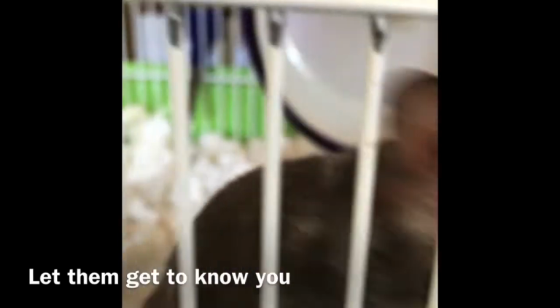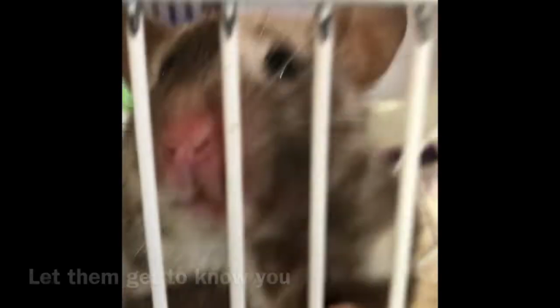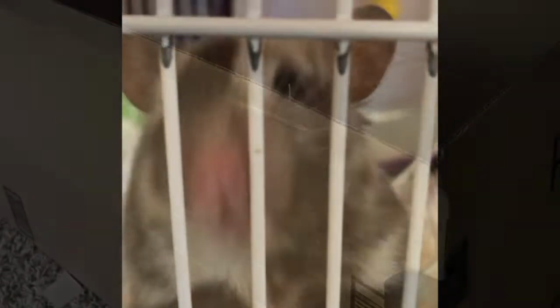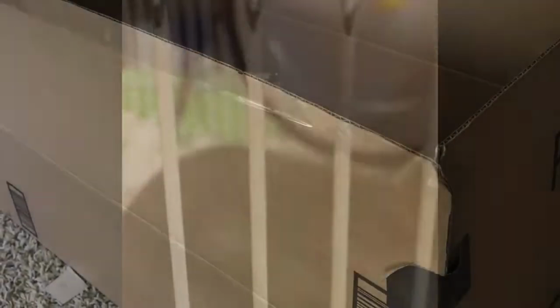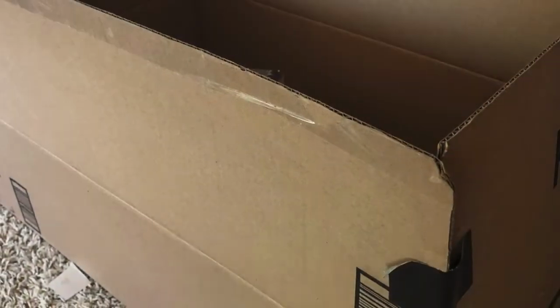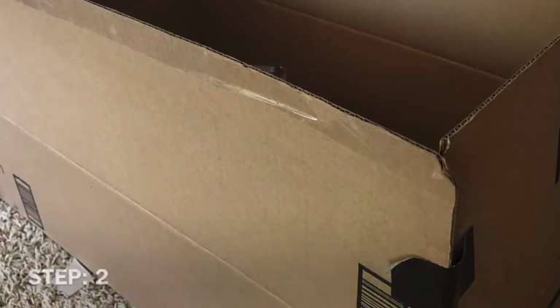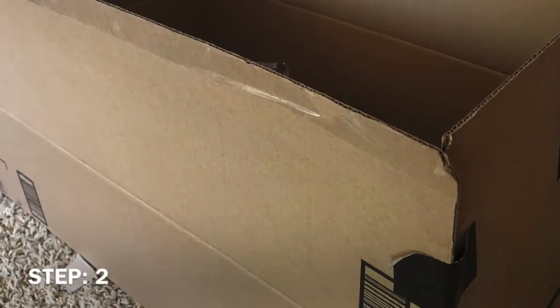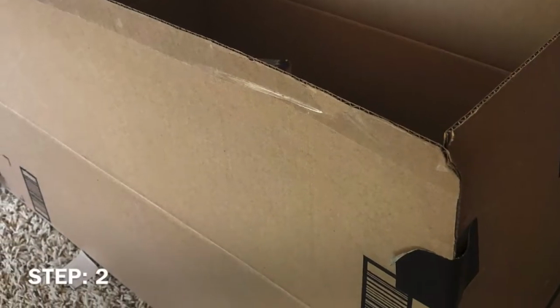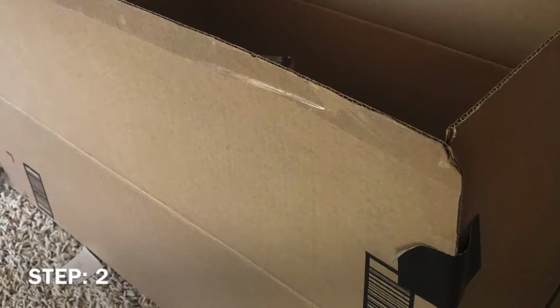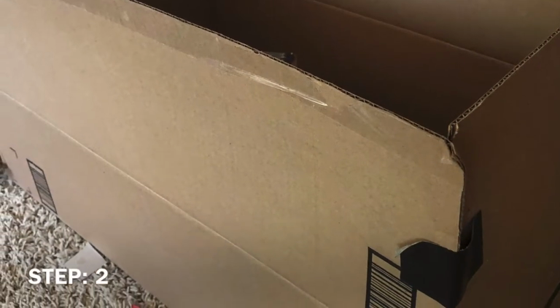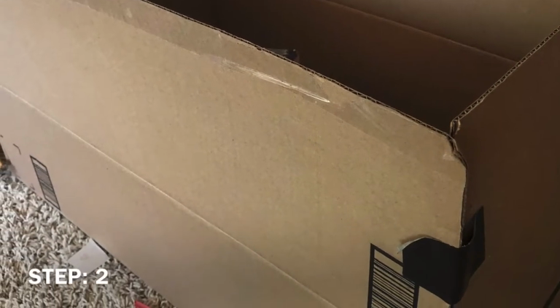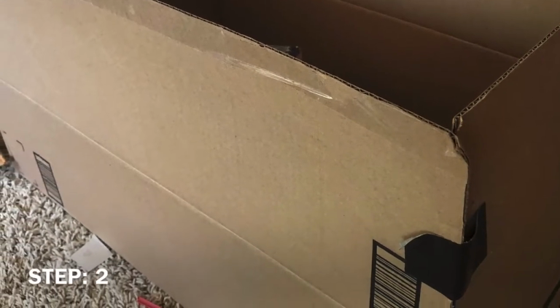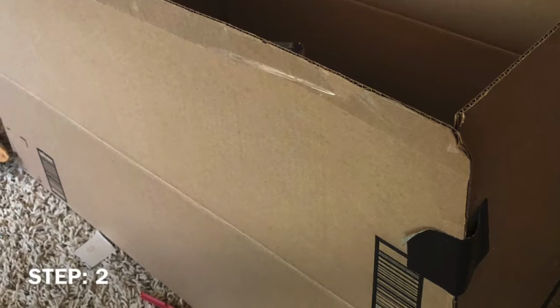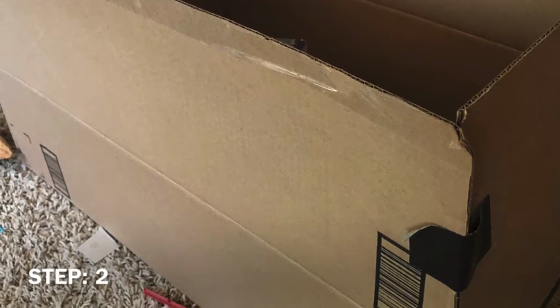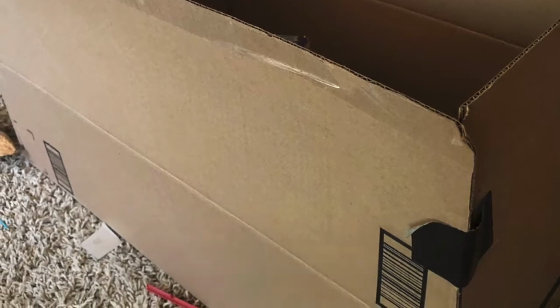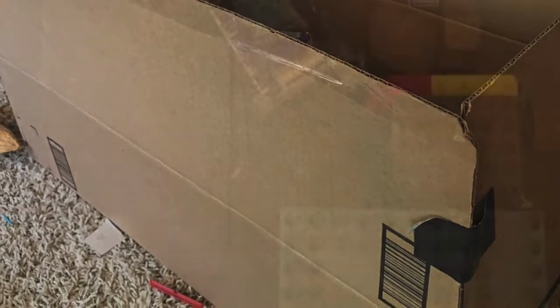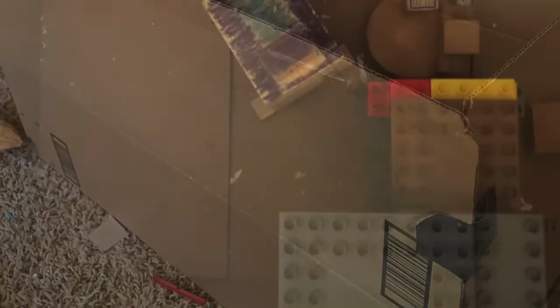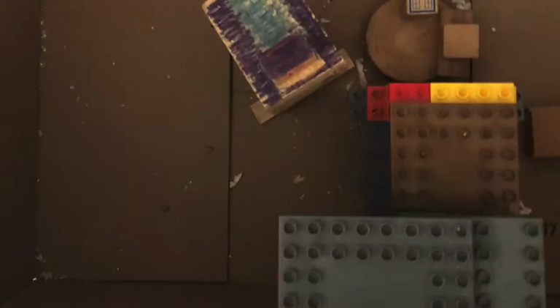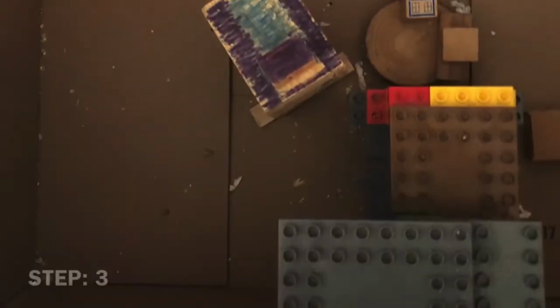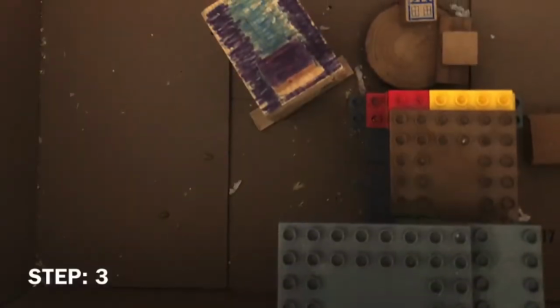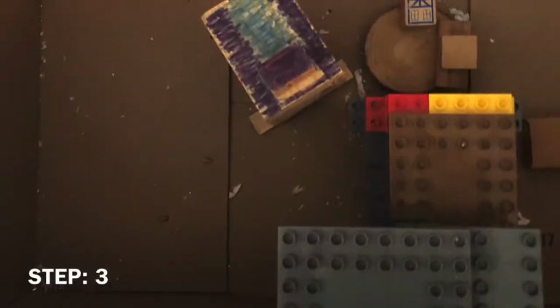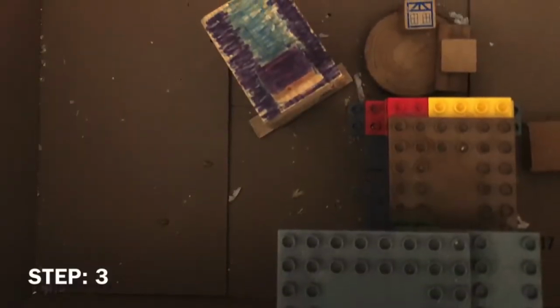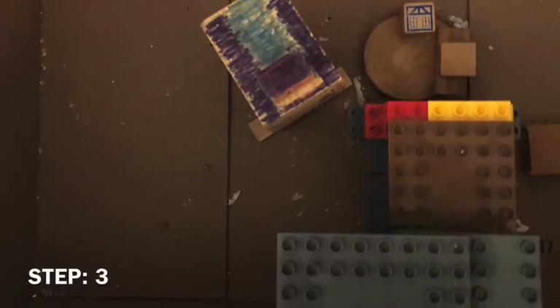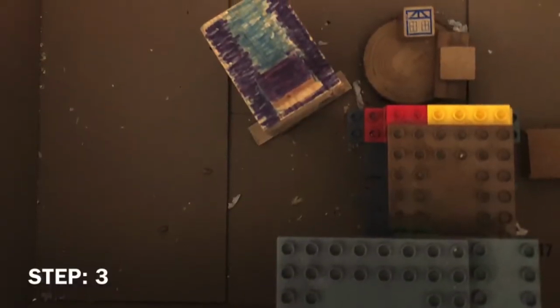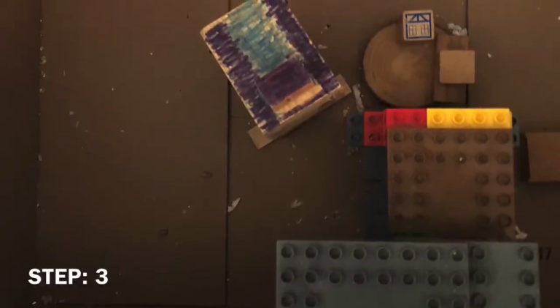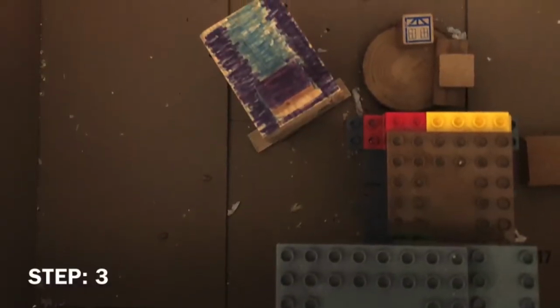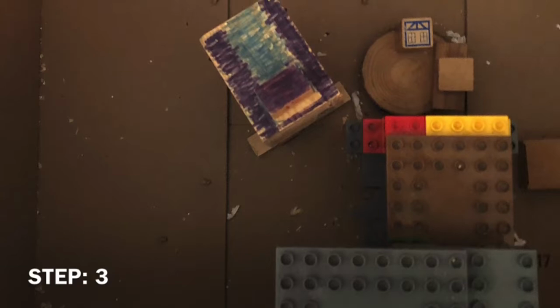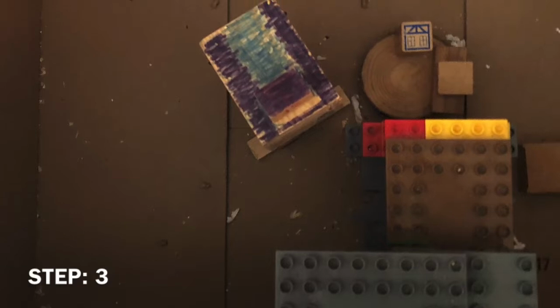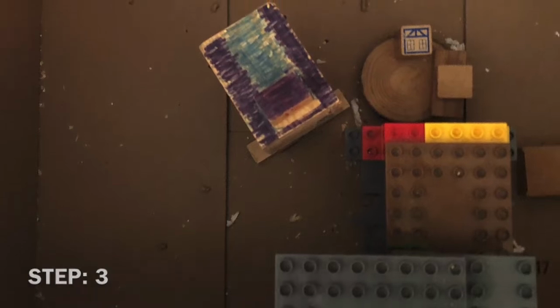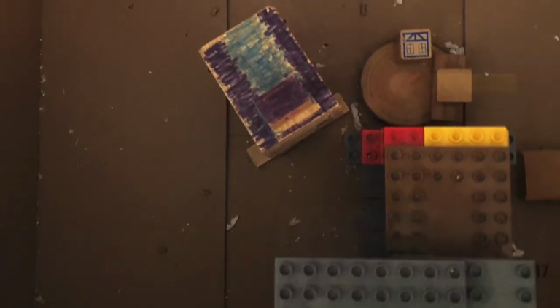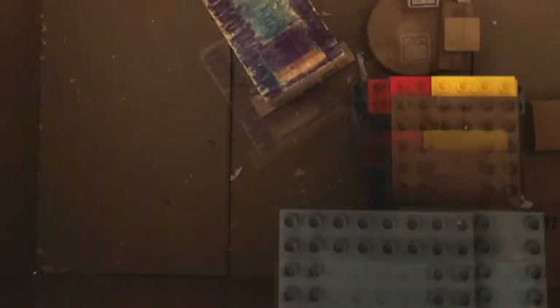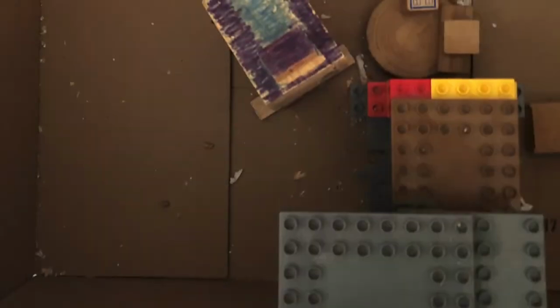Step 2: Find a large cardboard box. Step 3: Put some things in the box to entertain your hamster. Make sure some are almost out of reach.